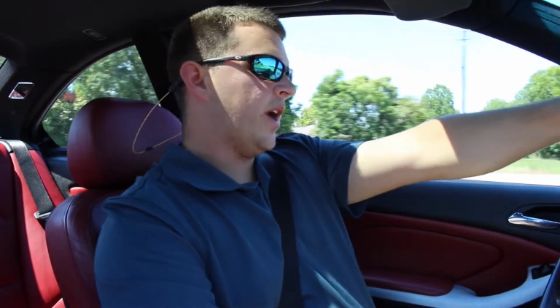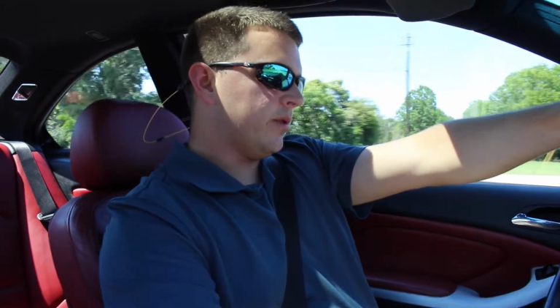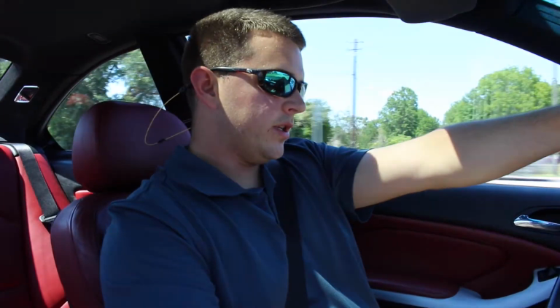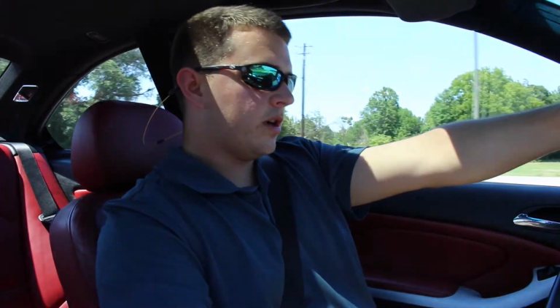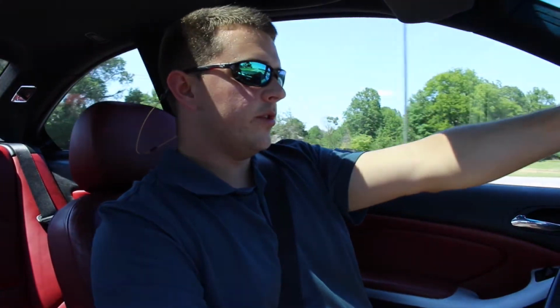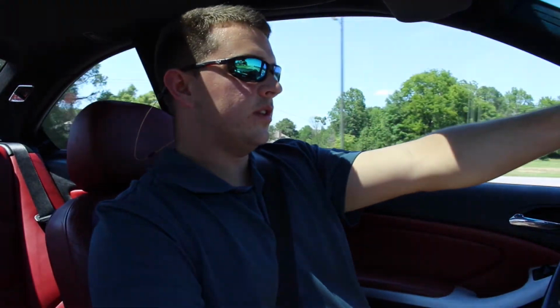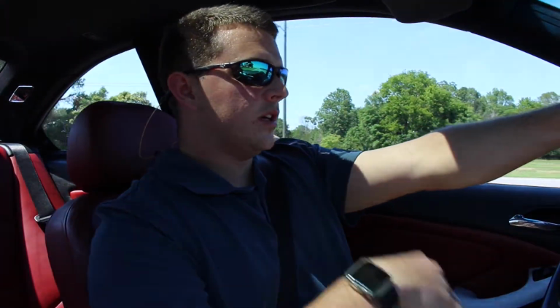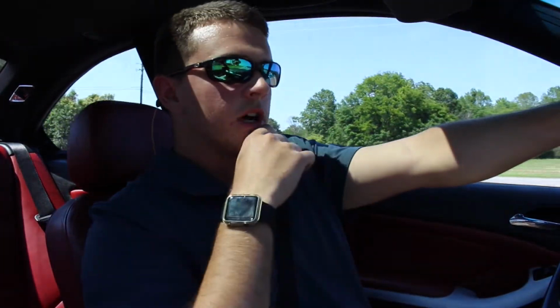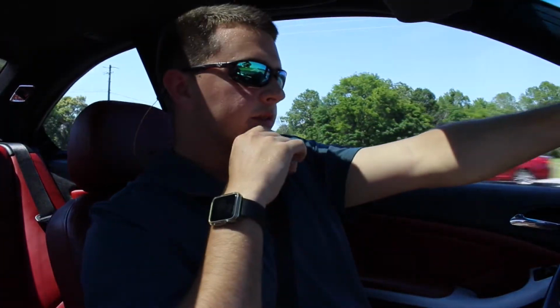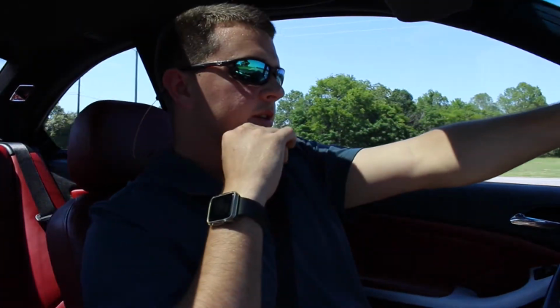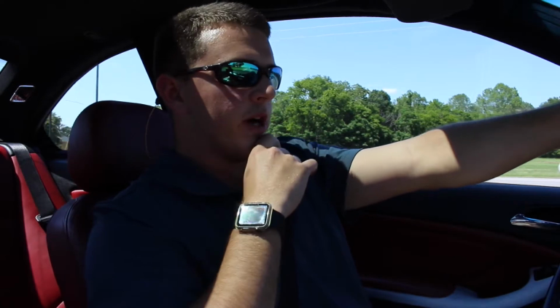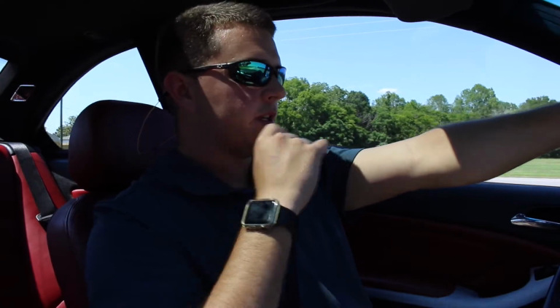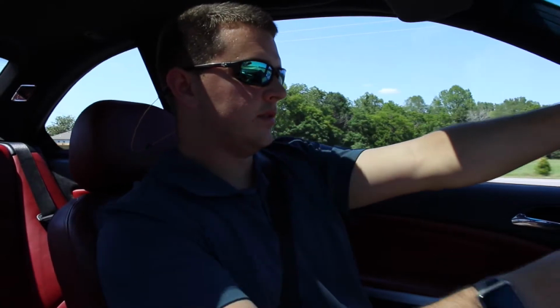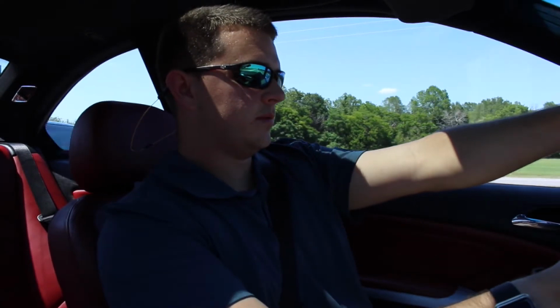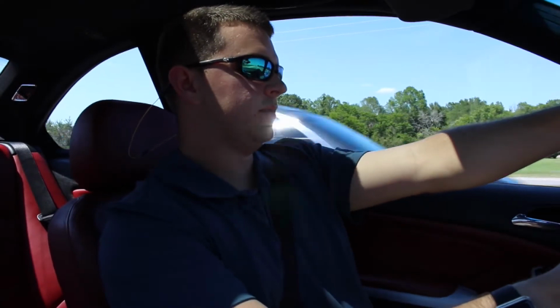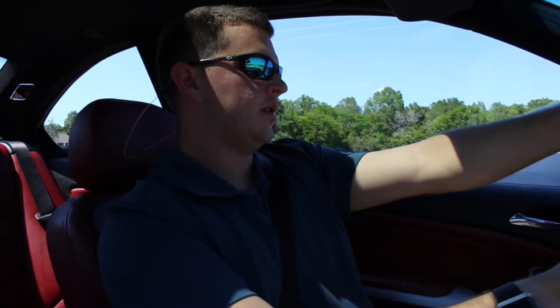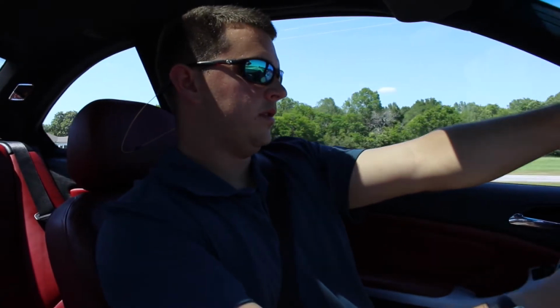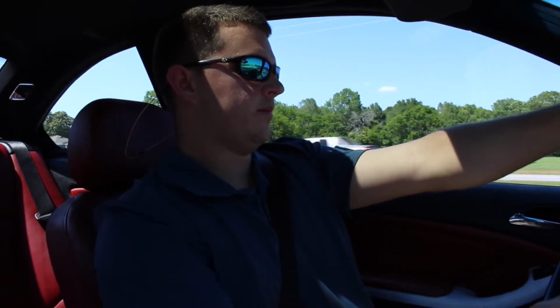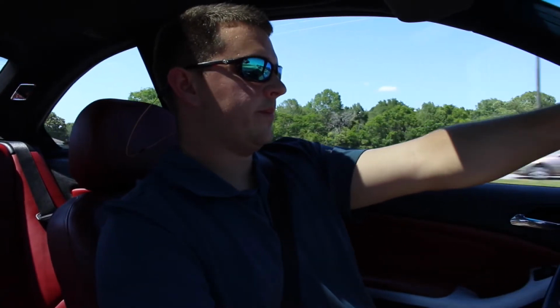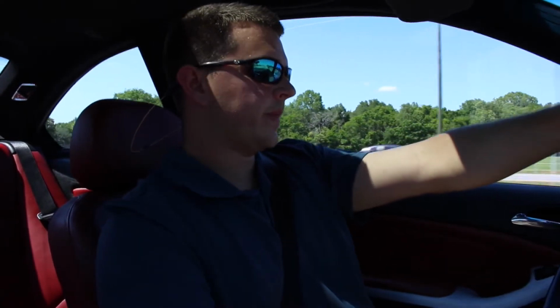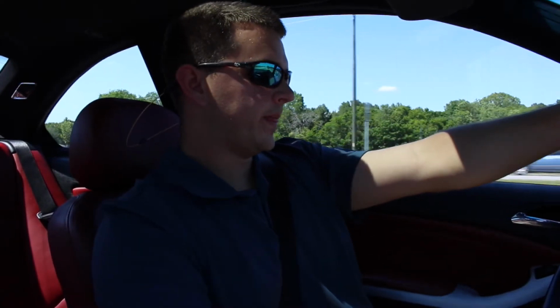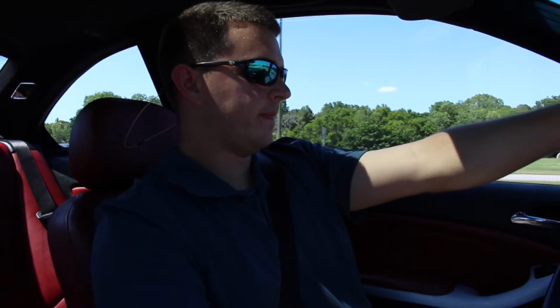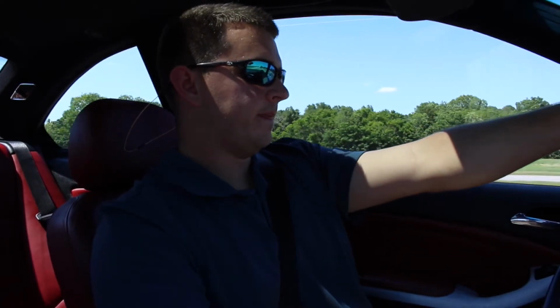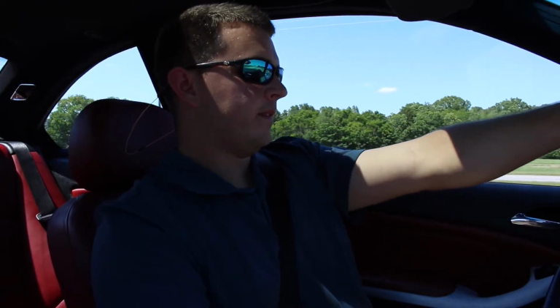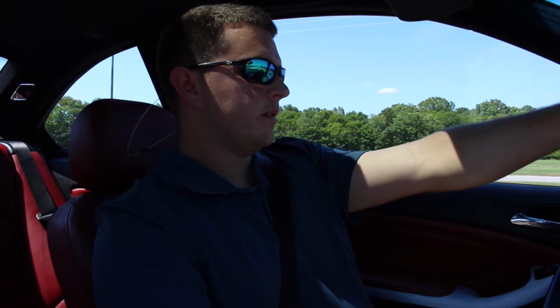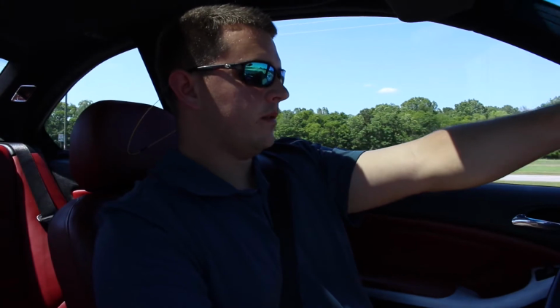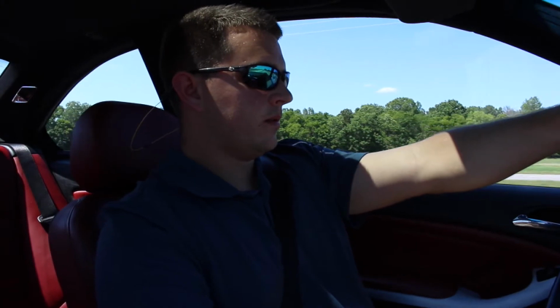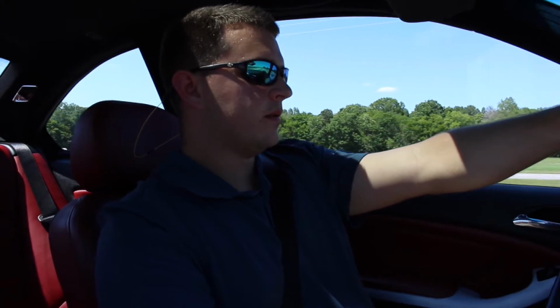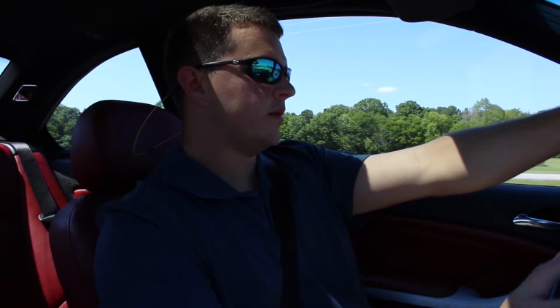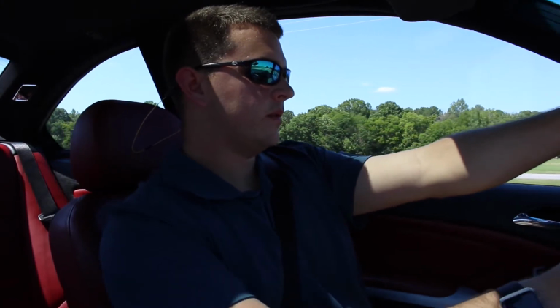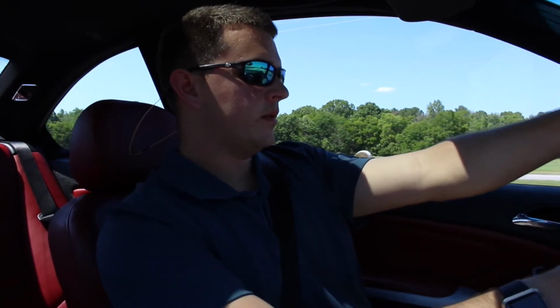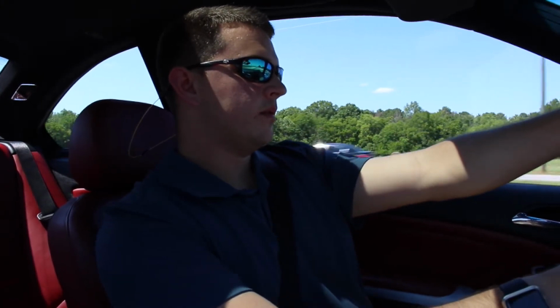Patrick, what does this car come with stock from the factory power-wise? You're looking at 343 horsepower from the factory and about 260-ish pounds of torque.